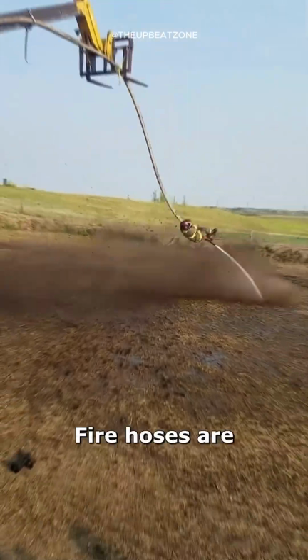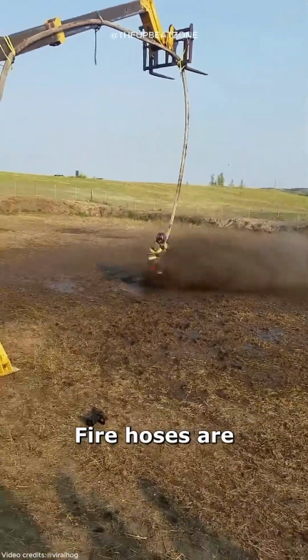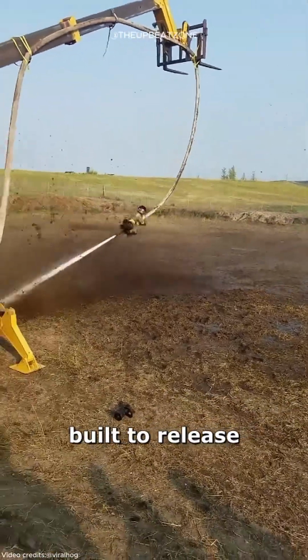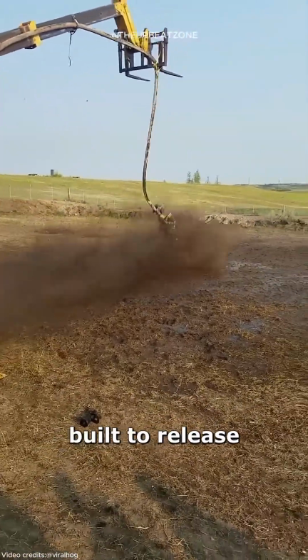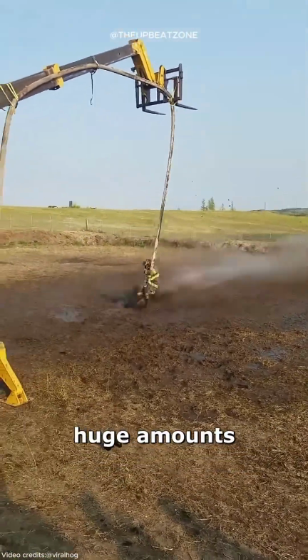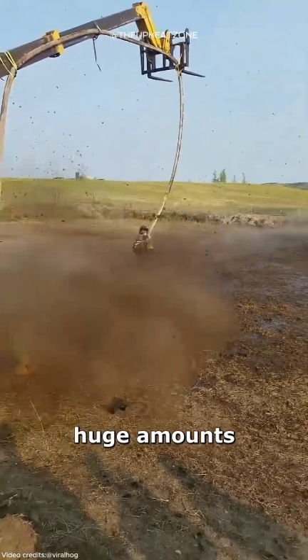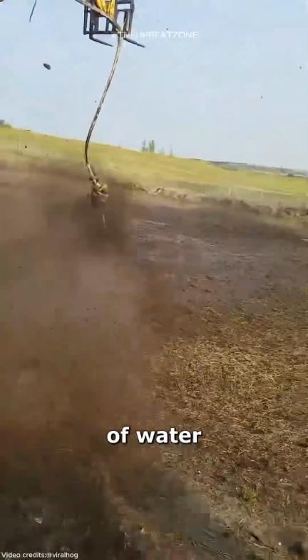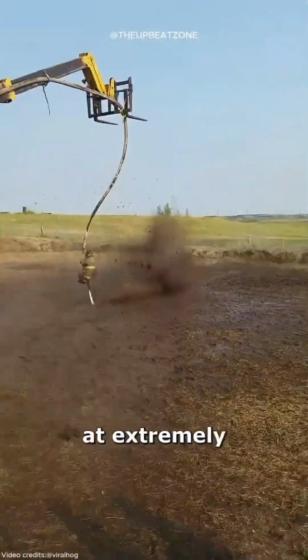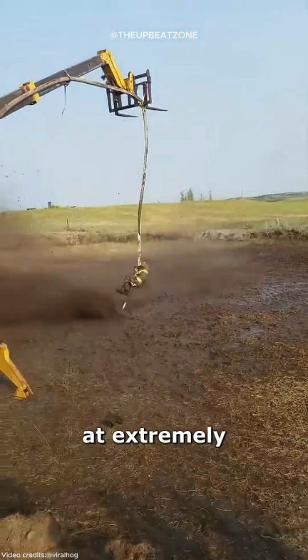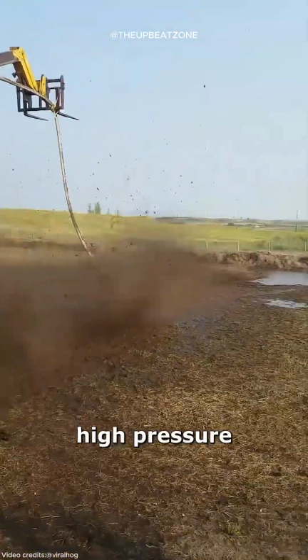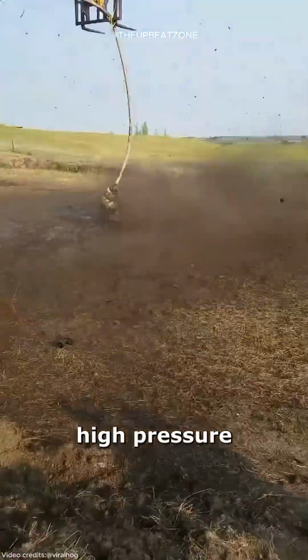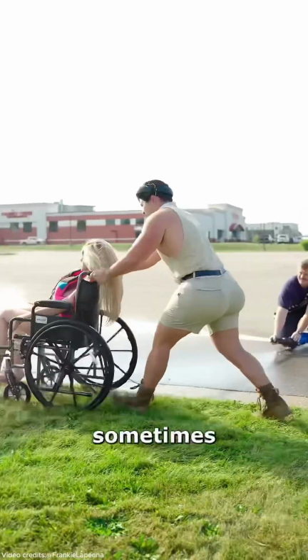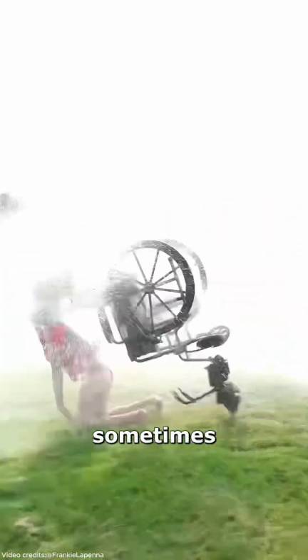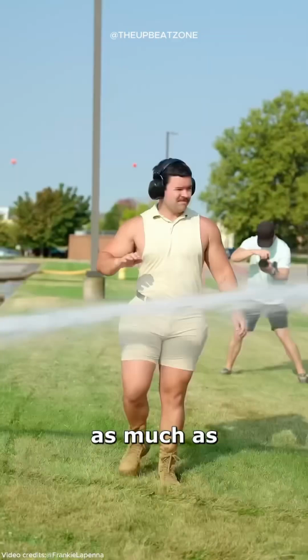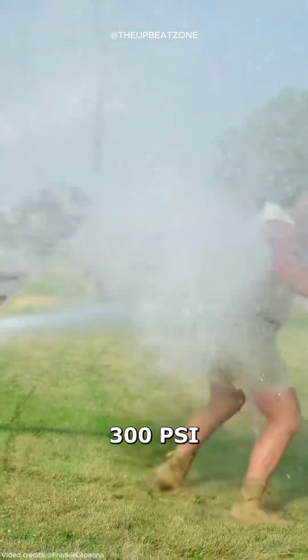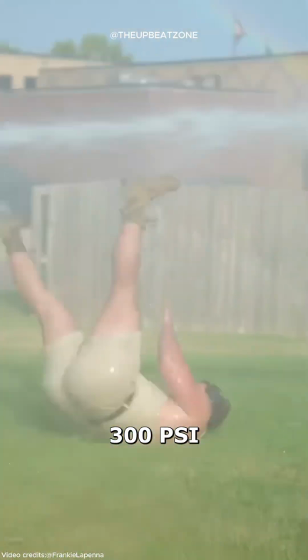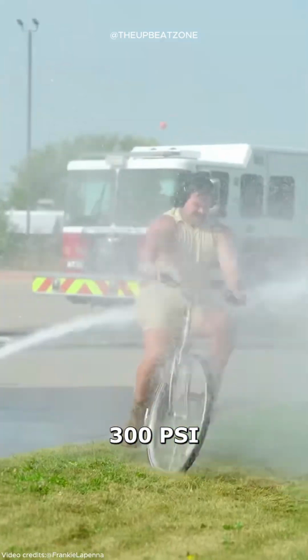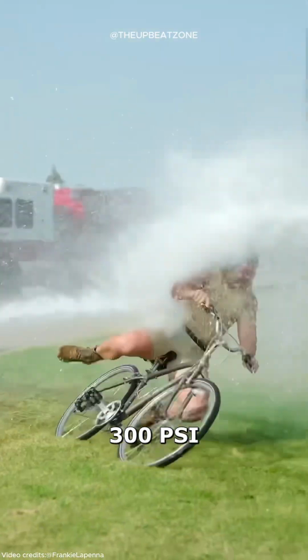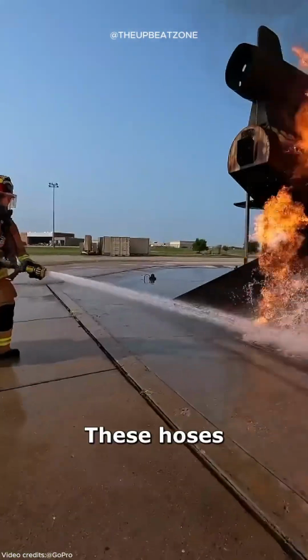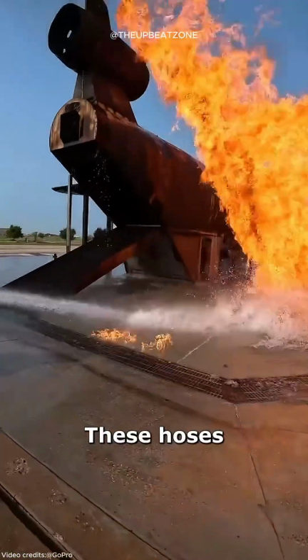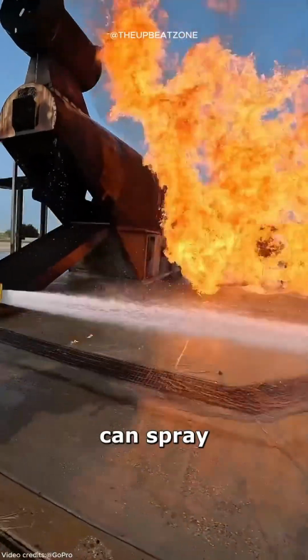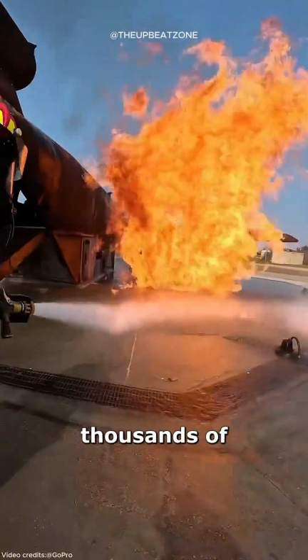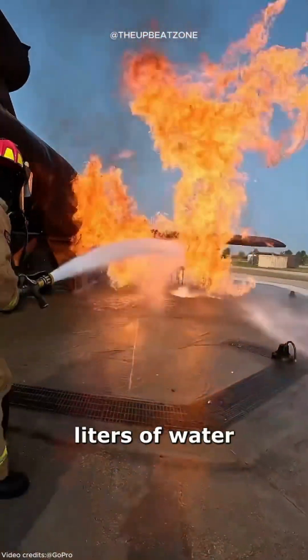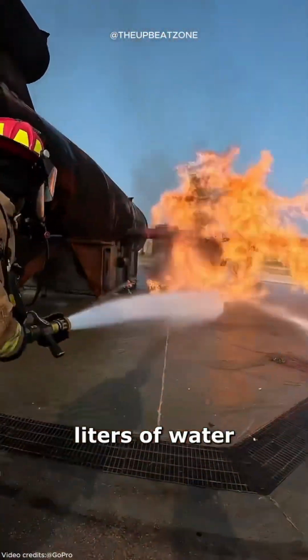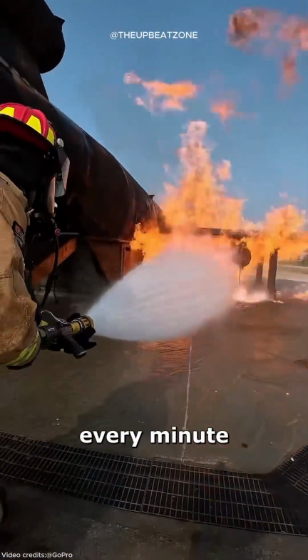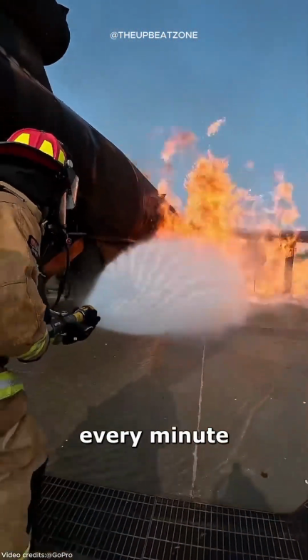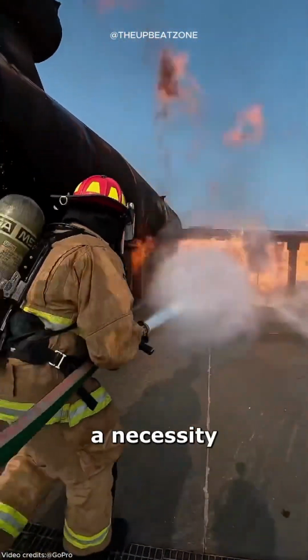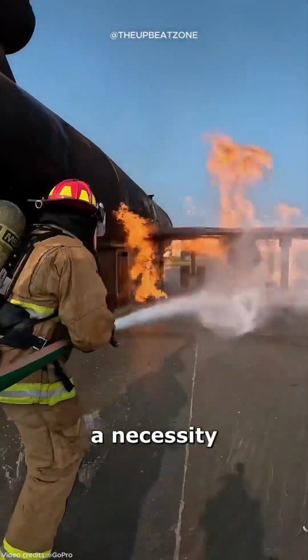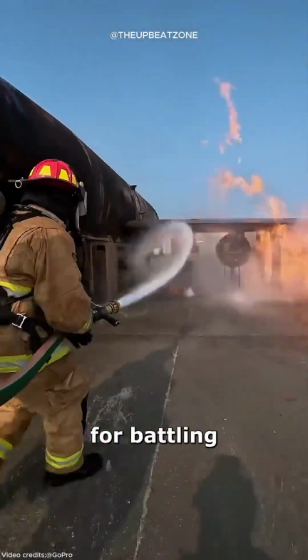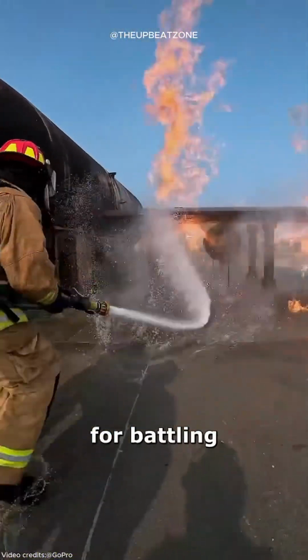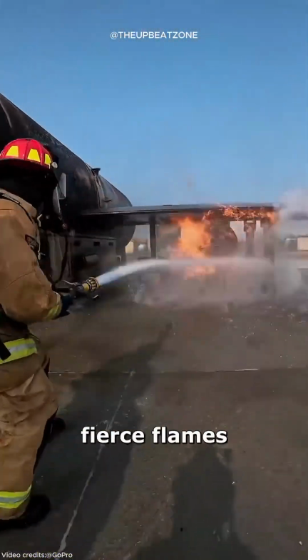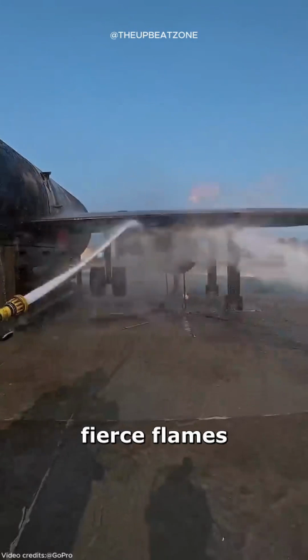Fire hoses are built to release huge amounts of water at extremely high pressure, sometimes as much as 300 psi. These hoses can spray thousands of liters of water every minute, a necessity for battling fierce flames.